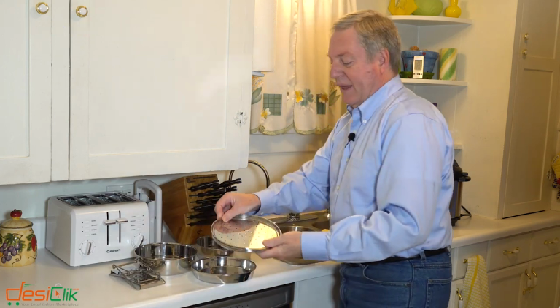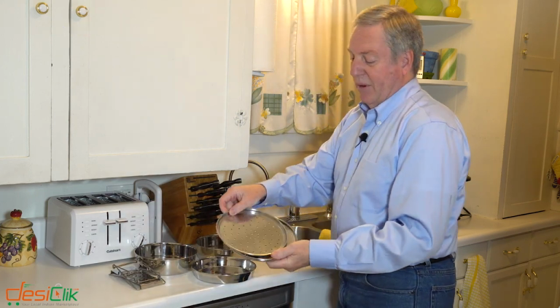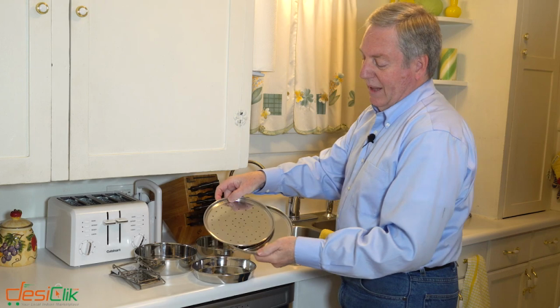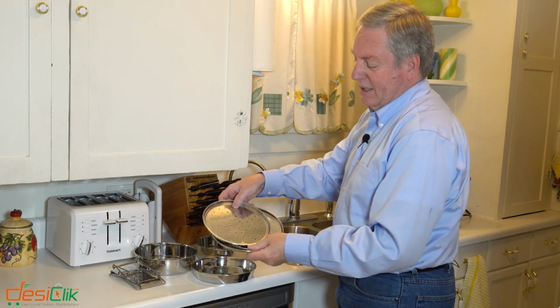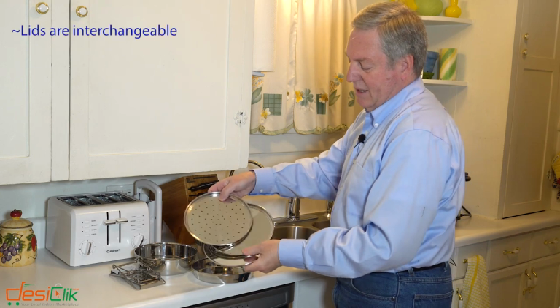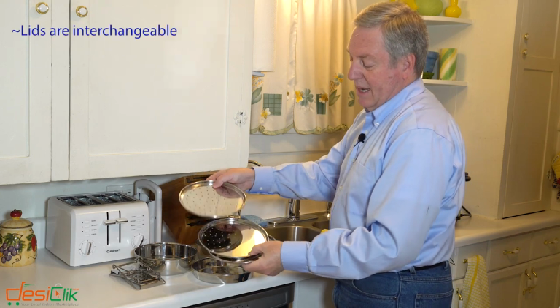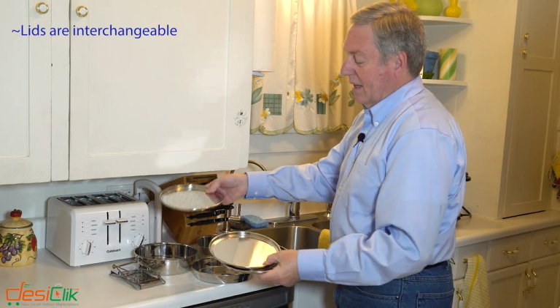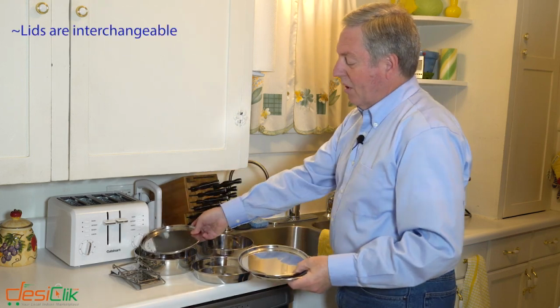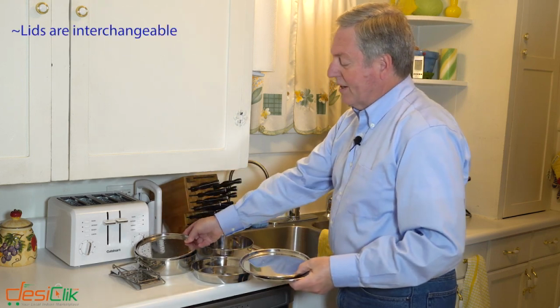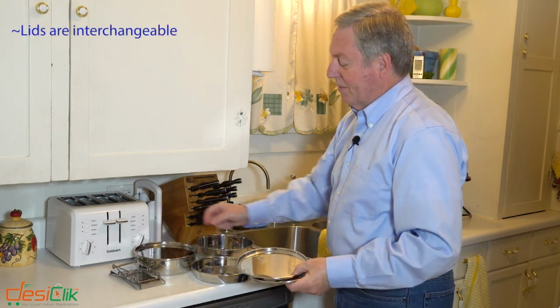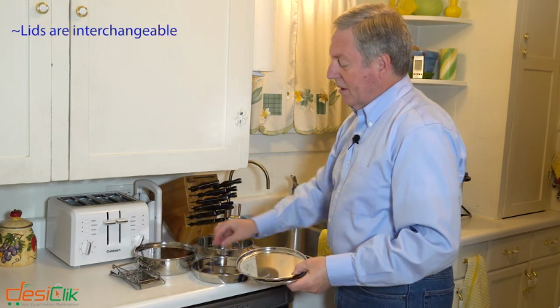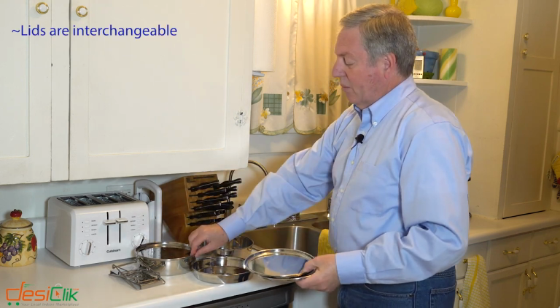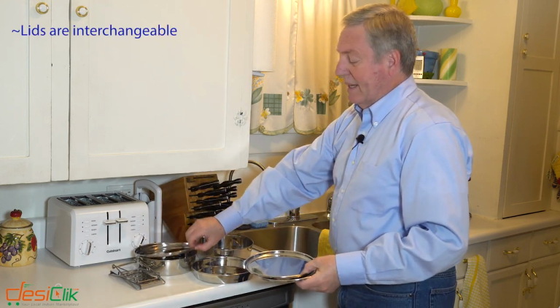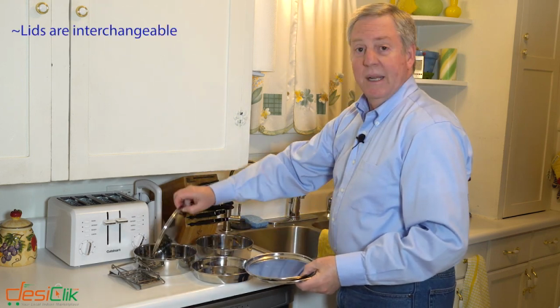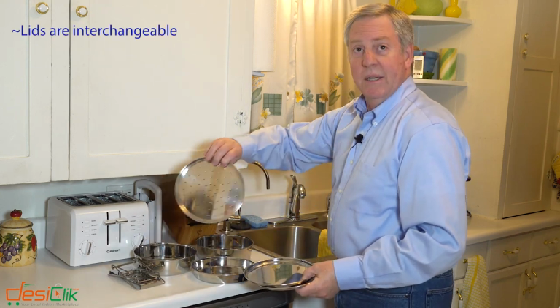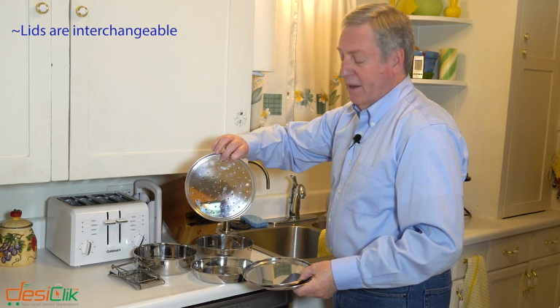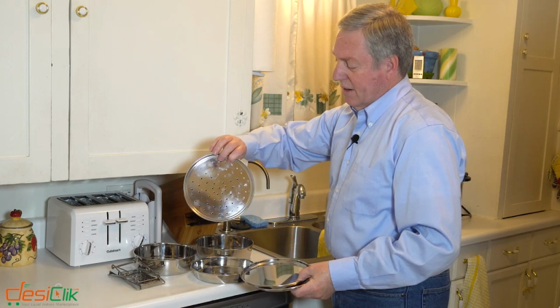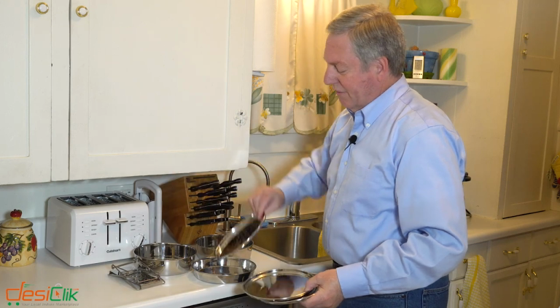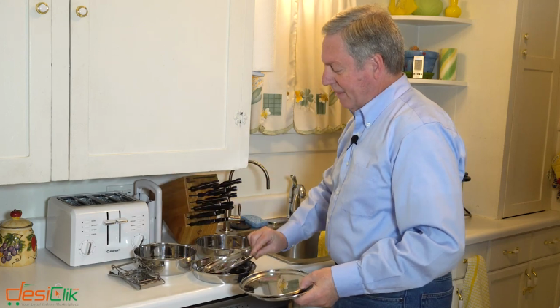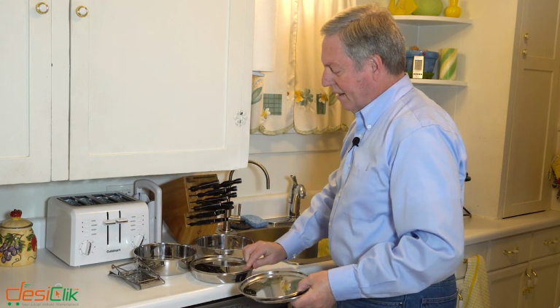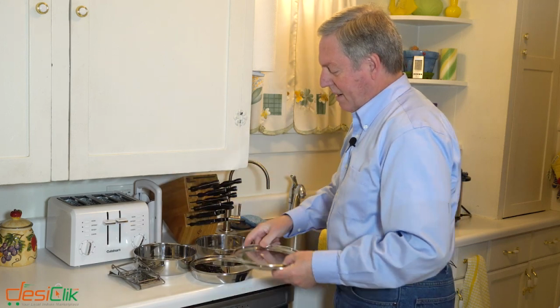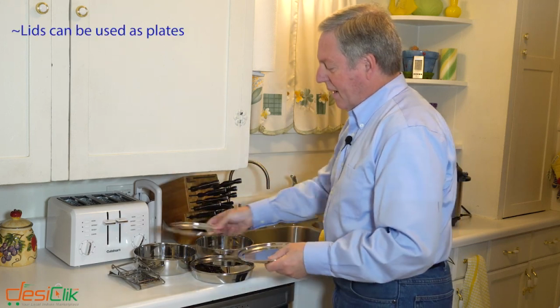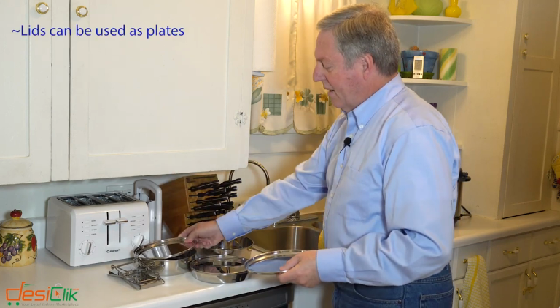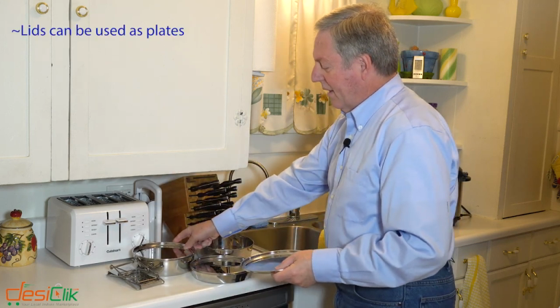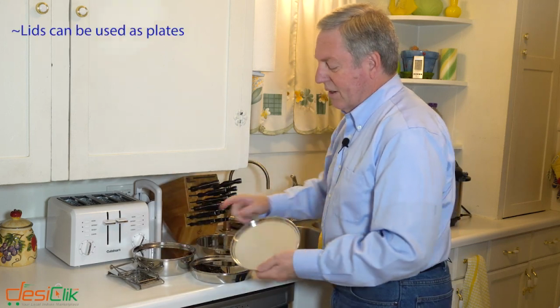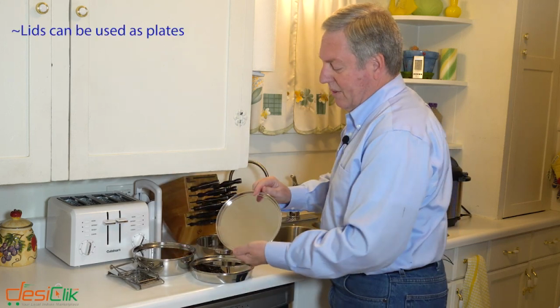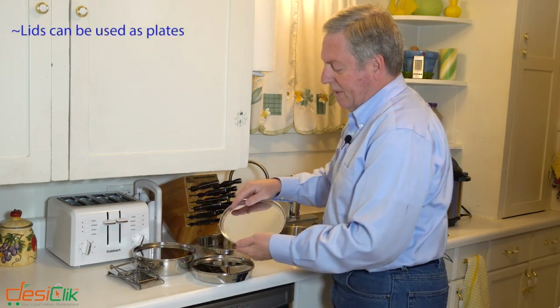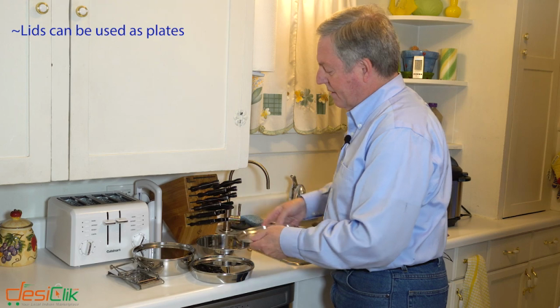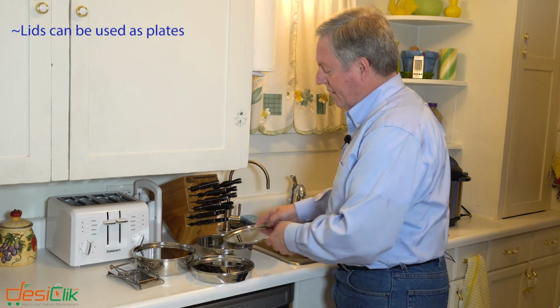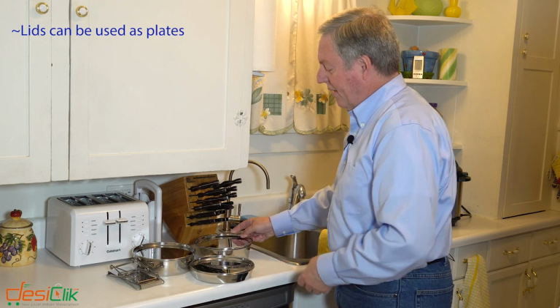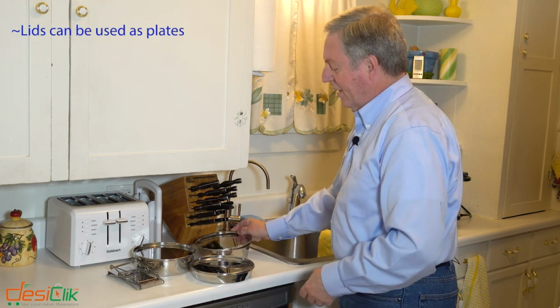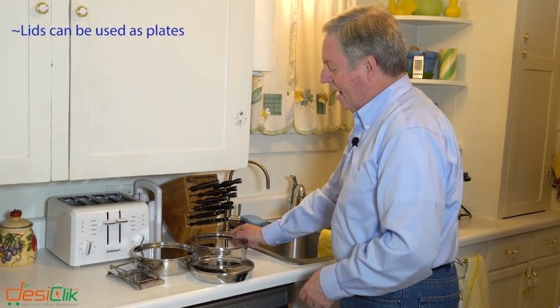They come with three lids and the lids are all interchangeable. One lid is for steaming, and then the other lids can also be used as plates — they just fit in the top.